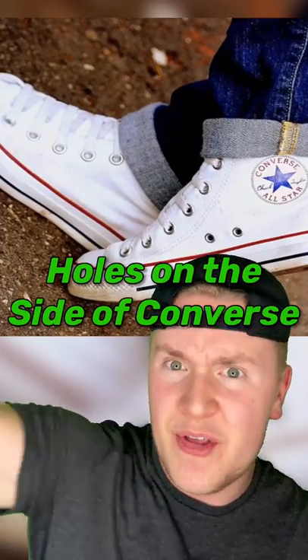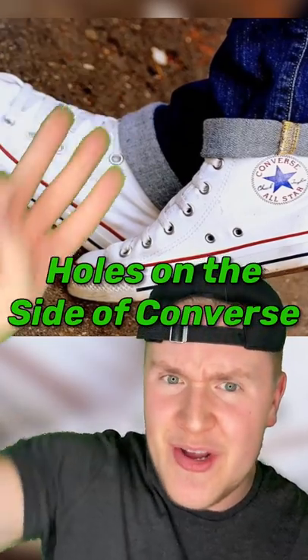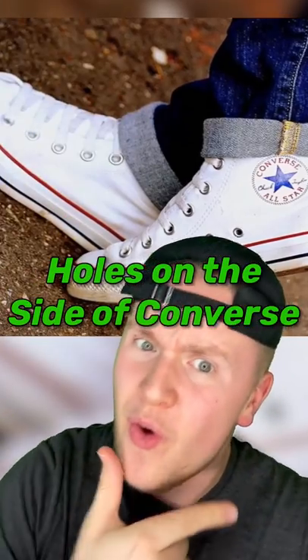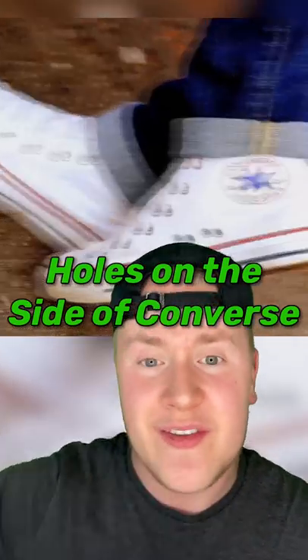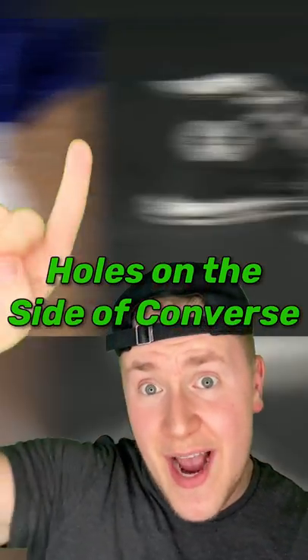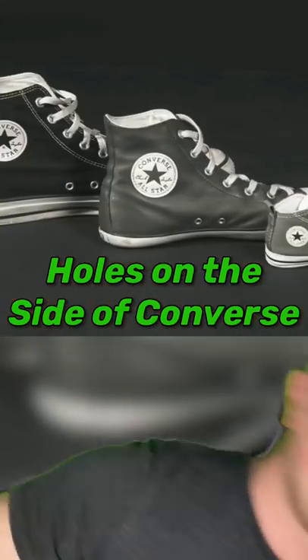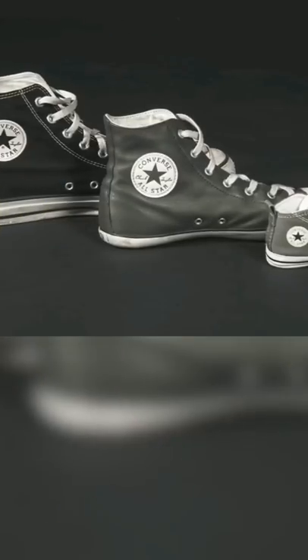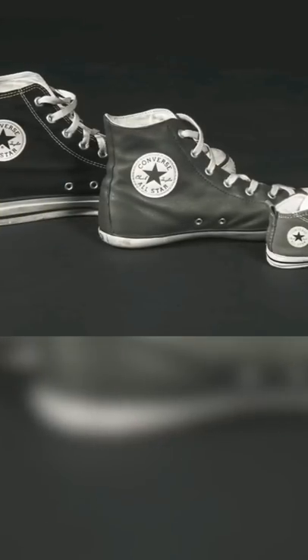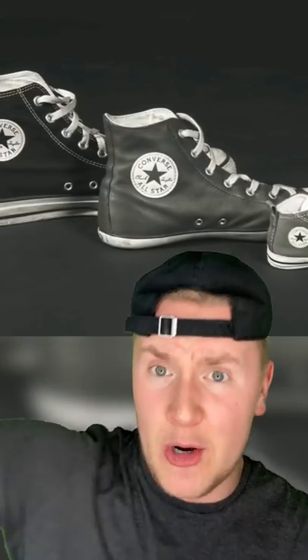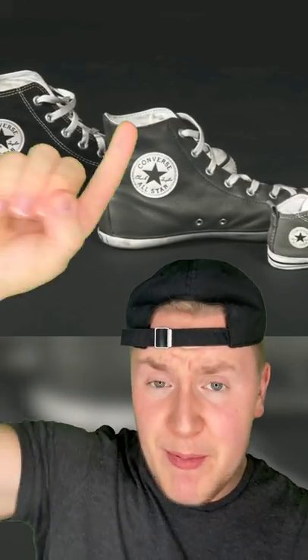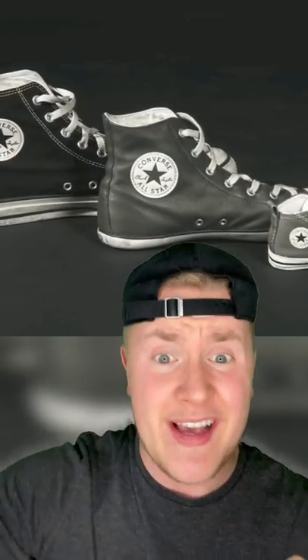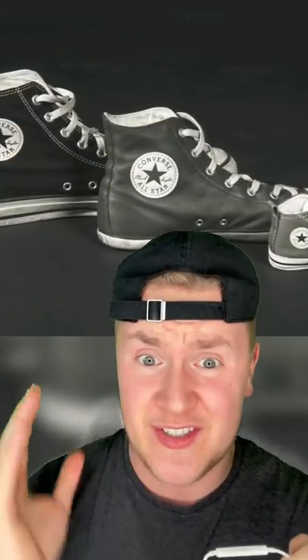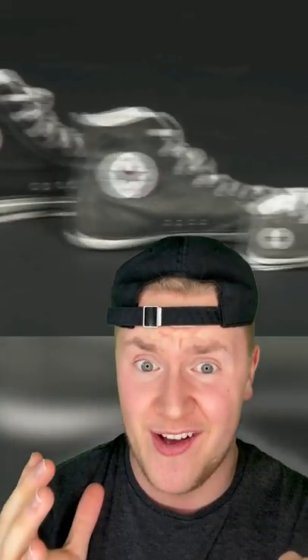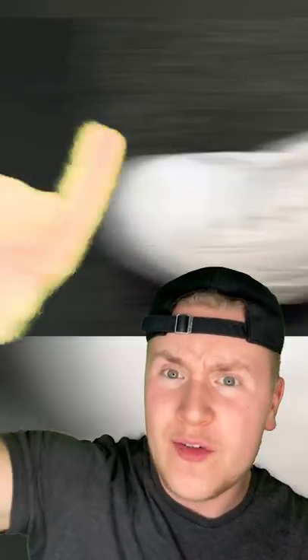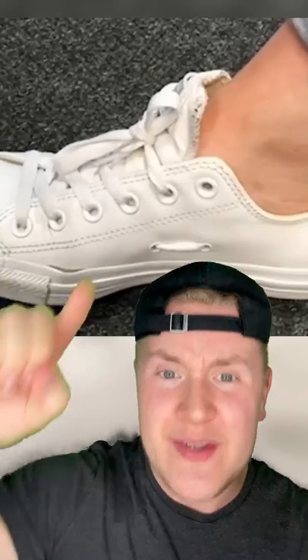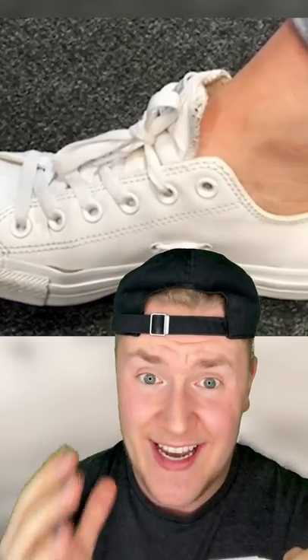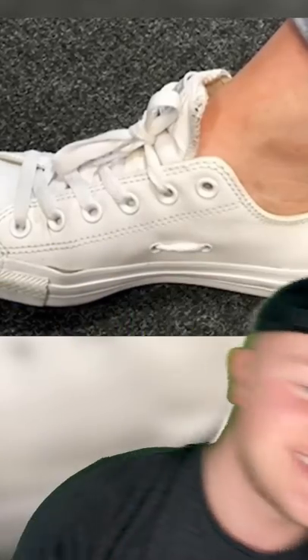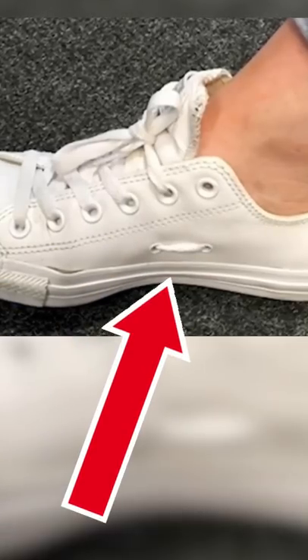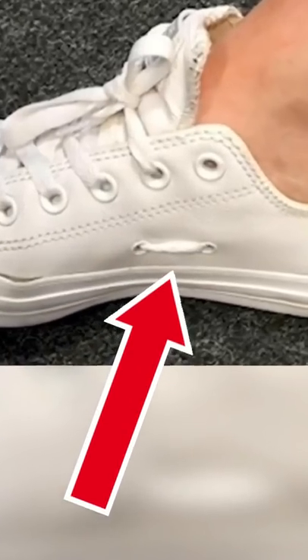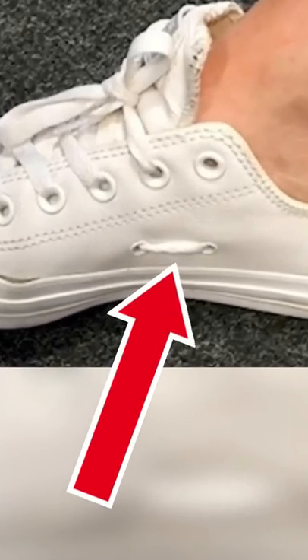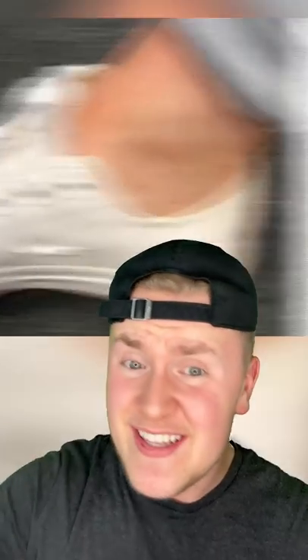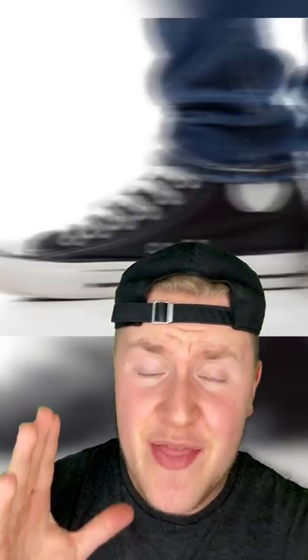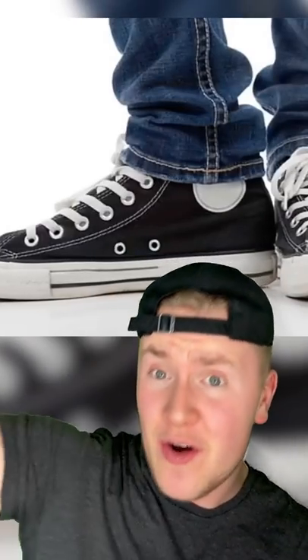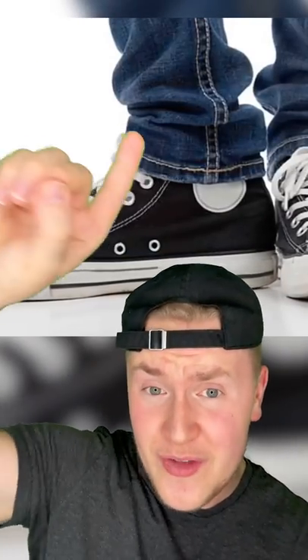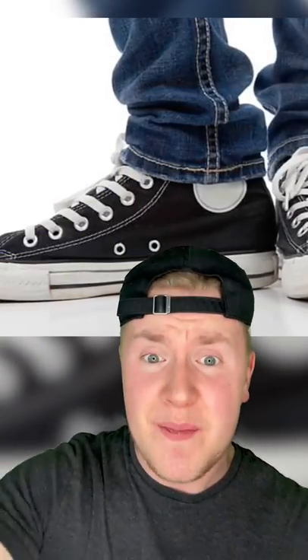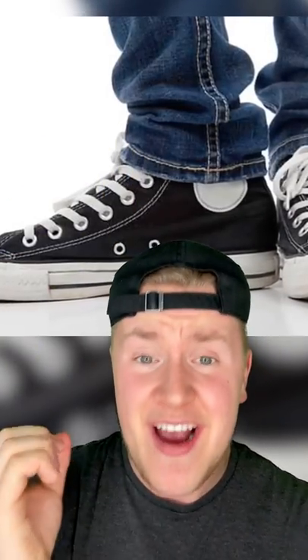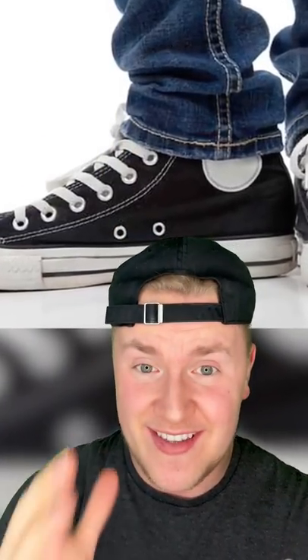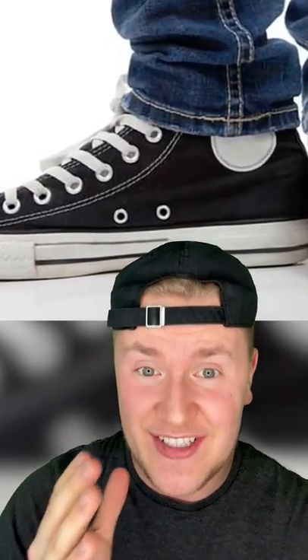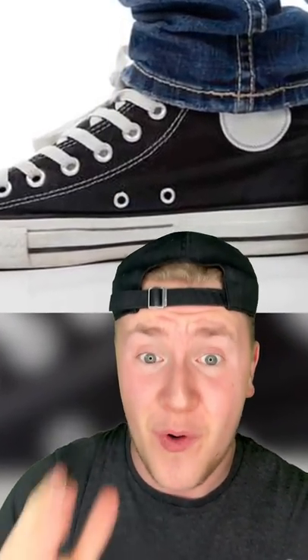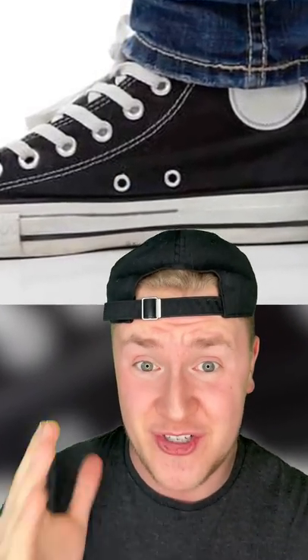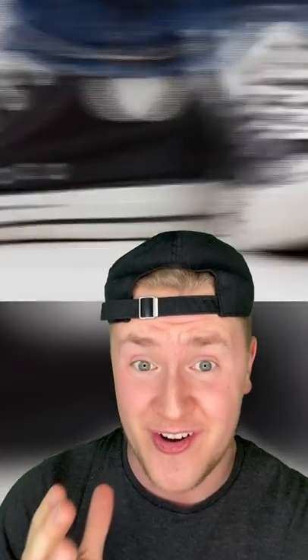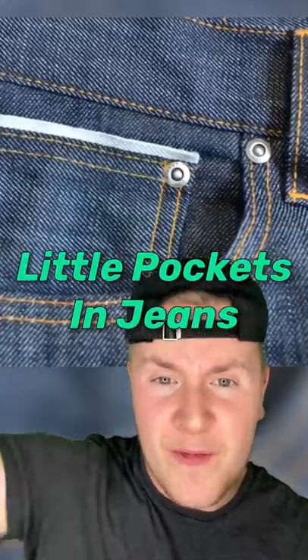Number three, you know the holes on the side of Converse shoes? Most people think it's for style or to use the laces to tighten your shoe, but it's neither. They're only there to provide ventilation for the shoe.